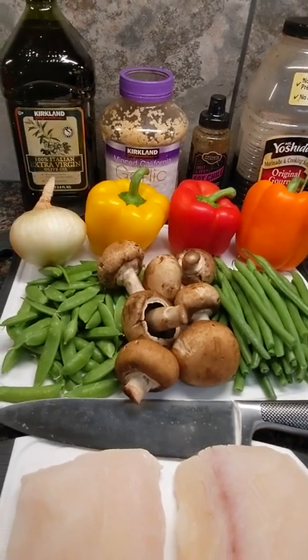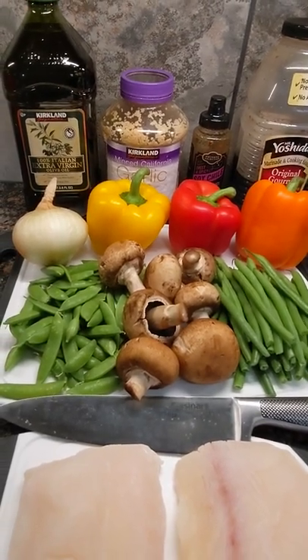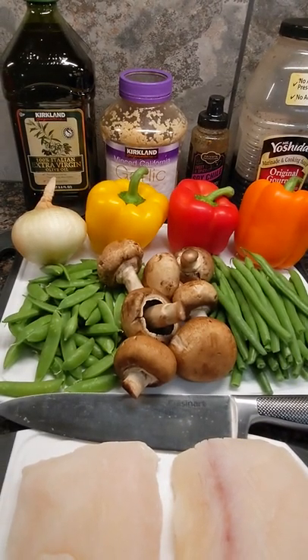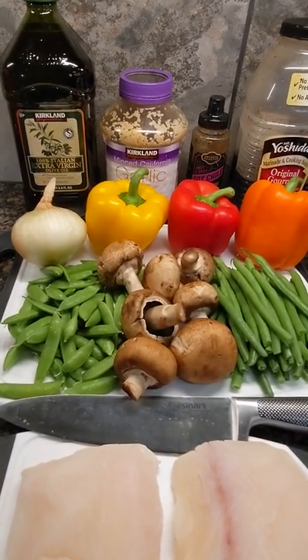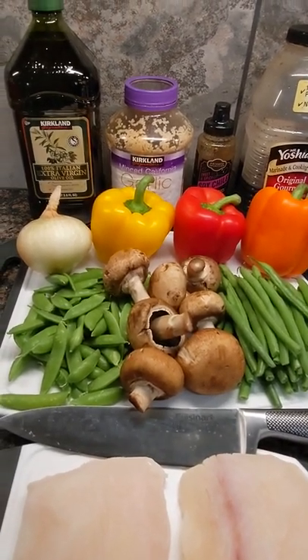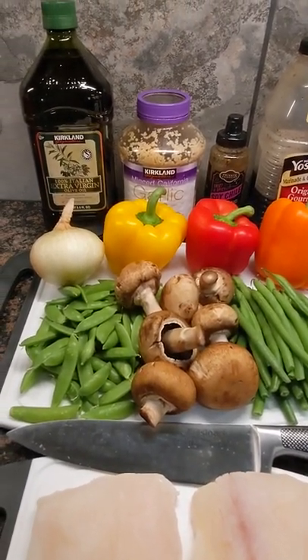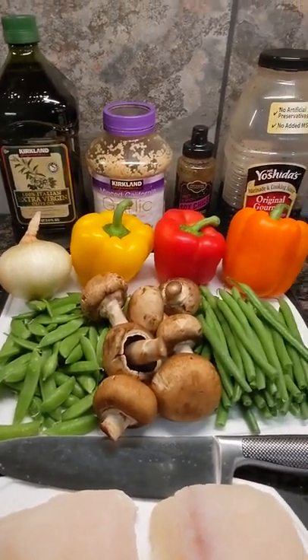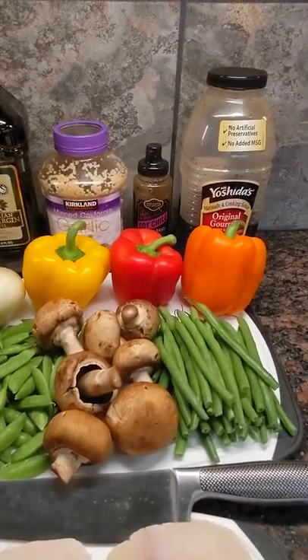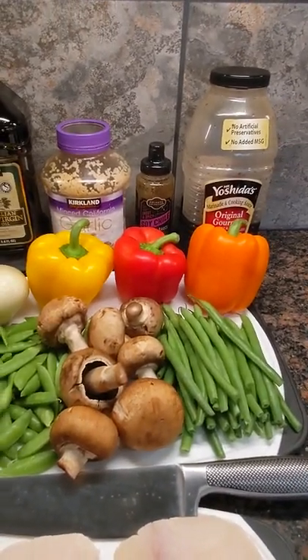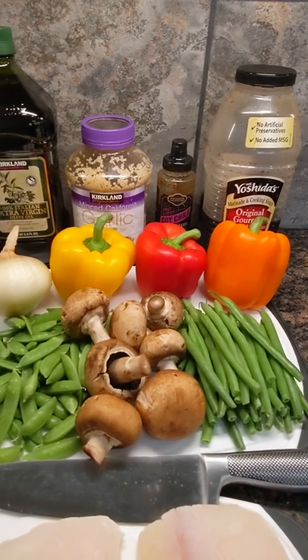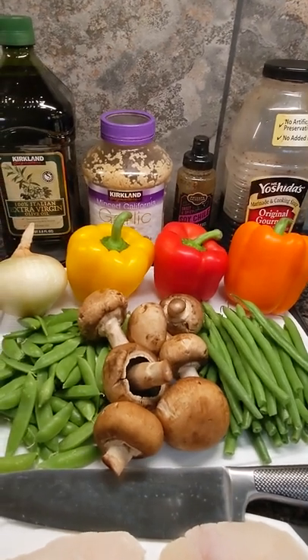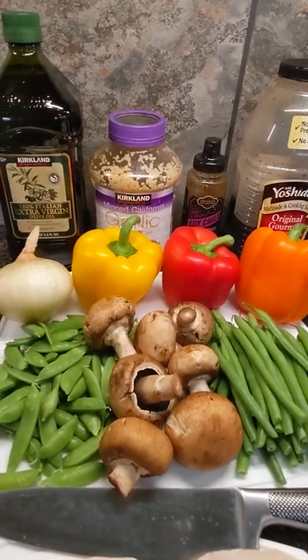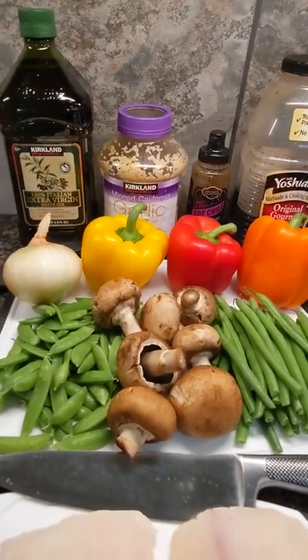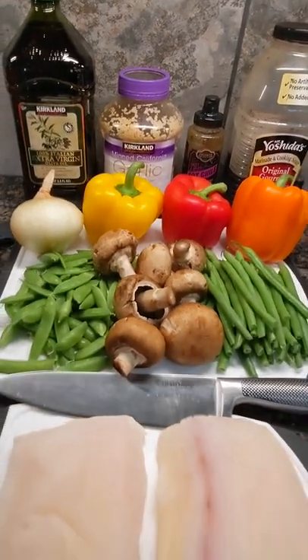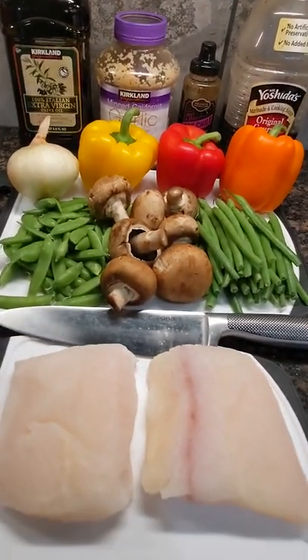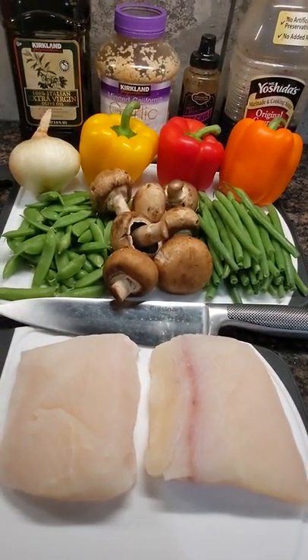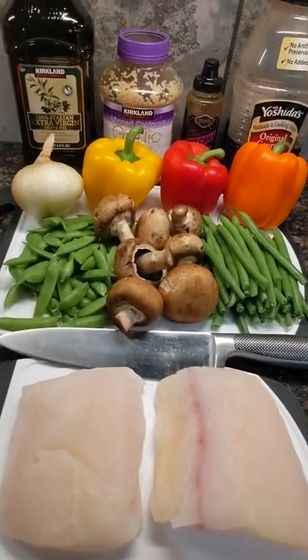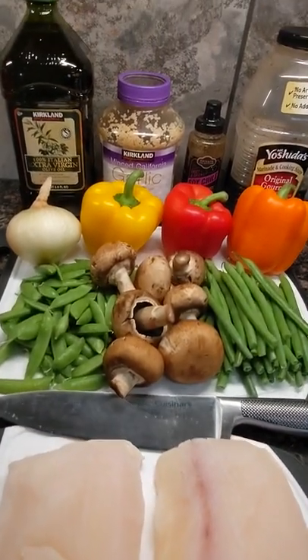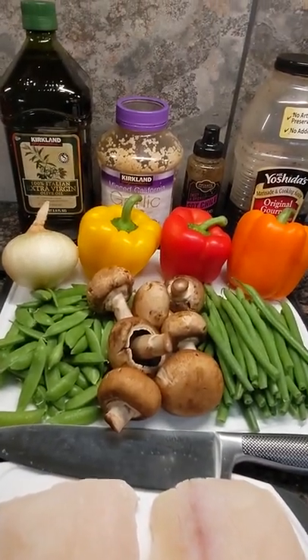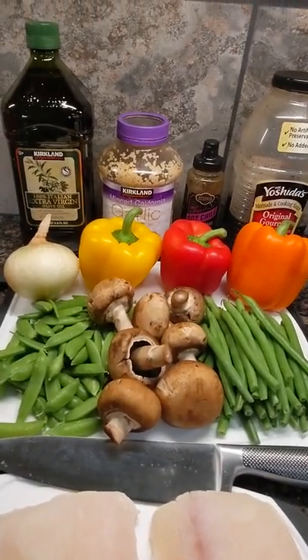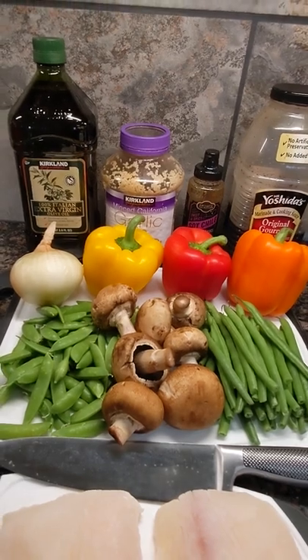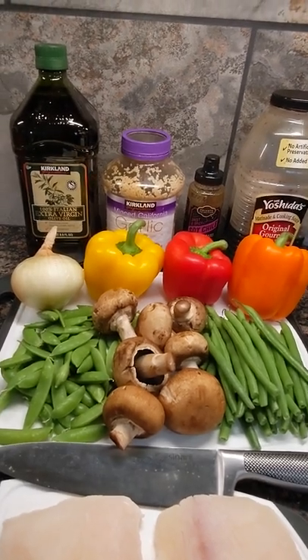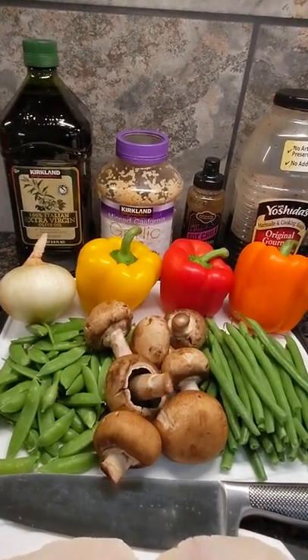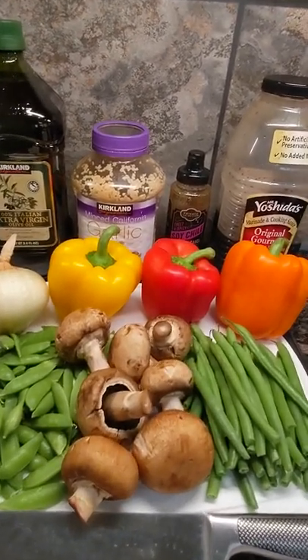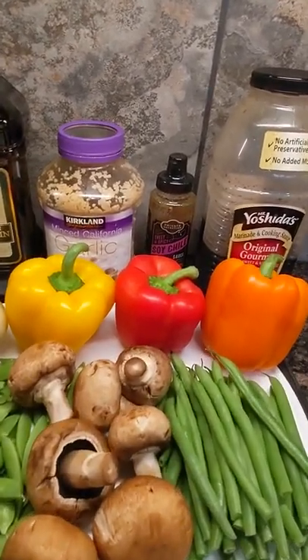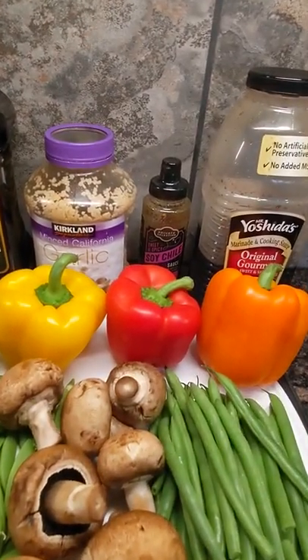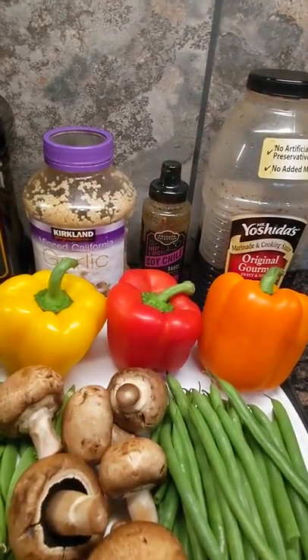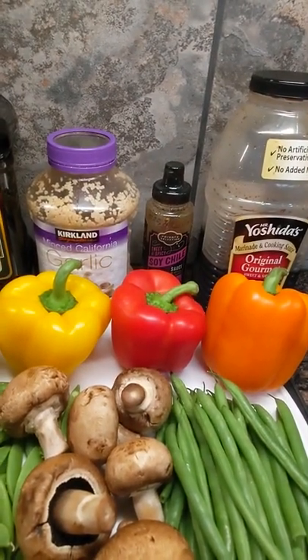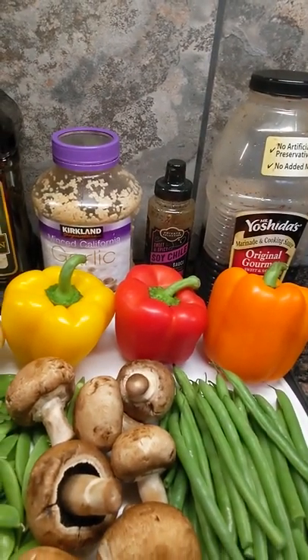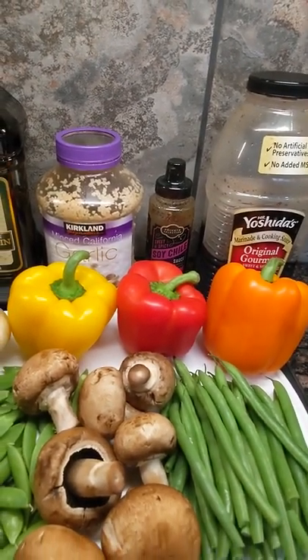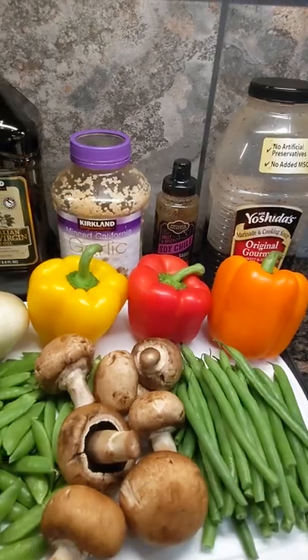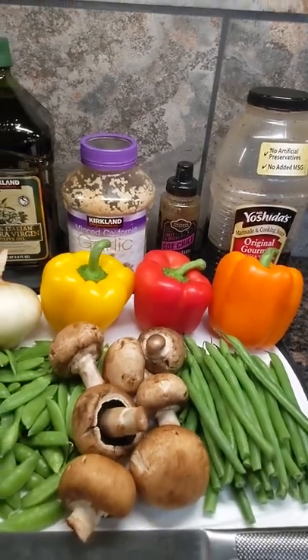We're going to sauté those for about 20 or 30 minutes in some olive oil and Mr. Yoshida's sauce. Then we'll add some minced garlic, add those halibut cubes back in, and cook it for about five to ten minutes — doesn't take long. Then we'll serve it up with some sweet and spicy soy chili sauce. That is going to be unbelievably delicious.